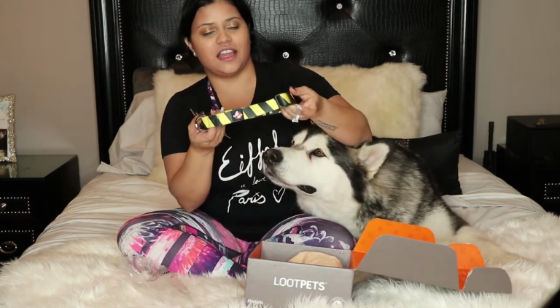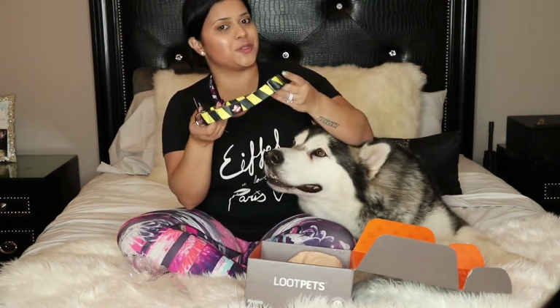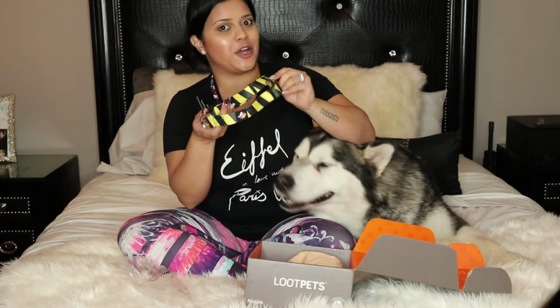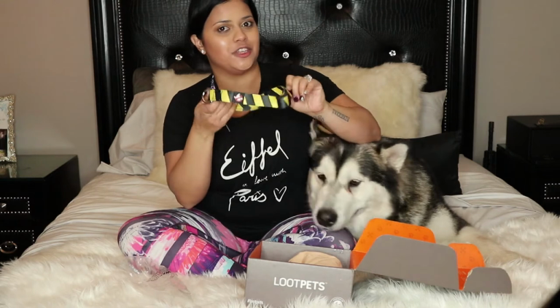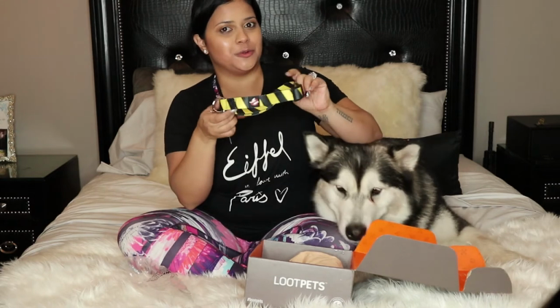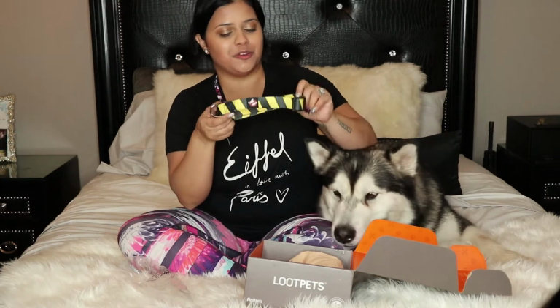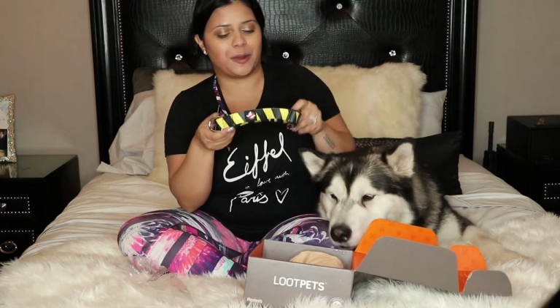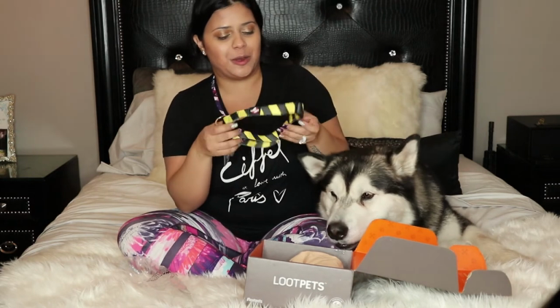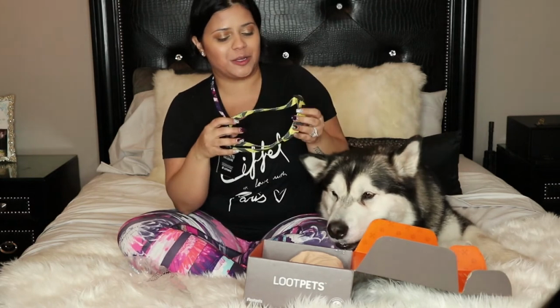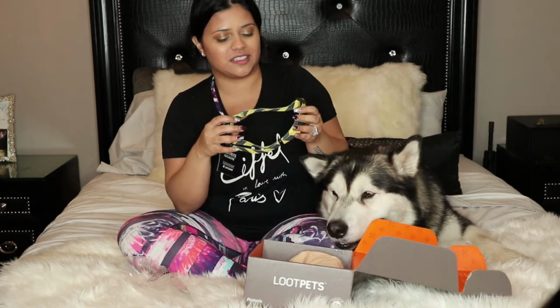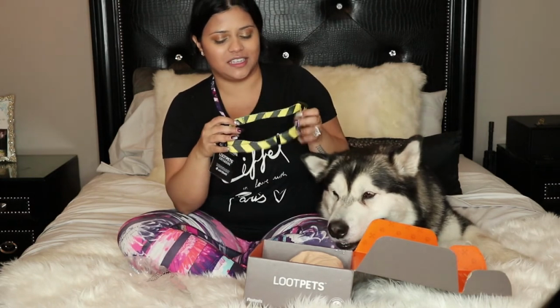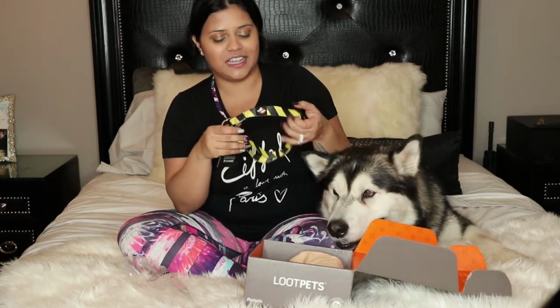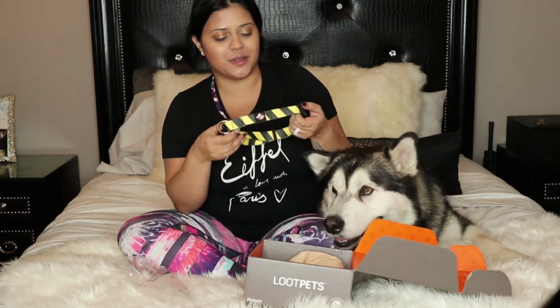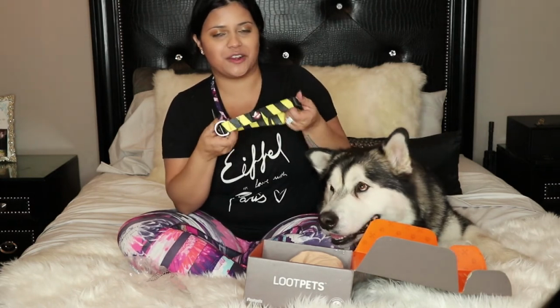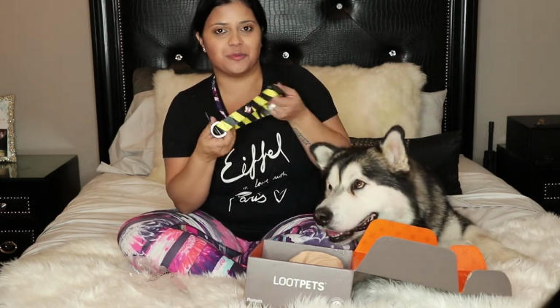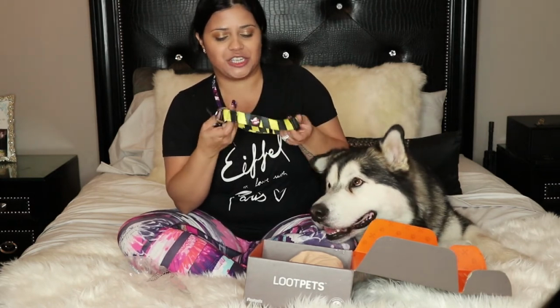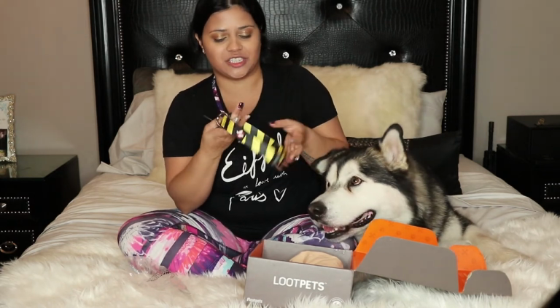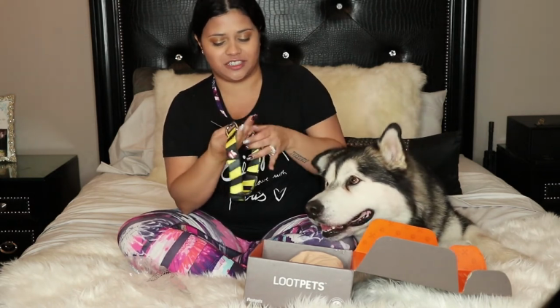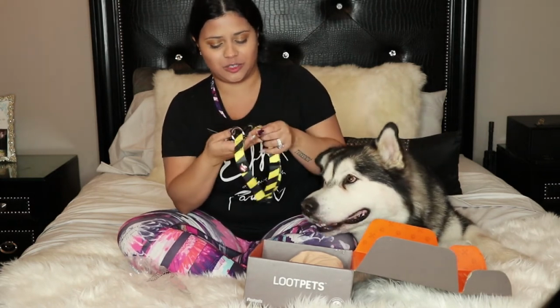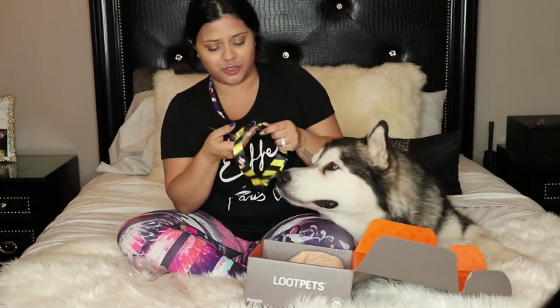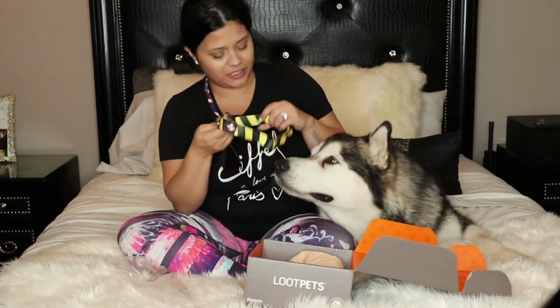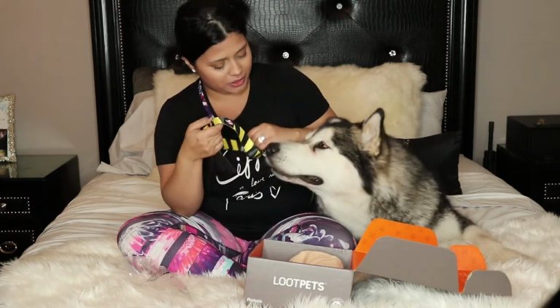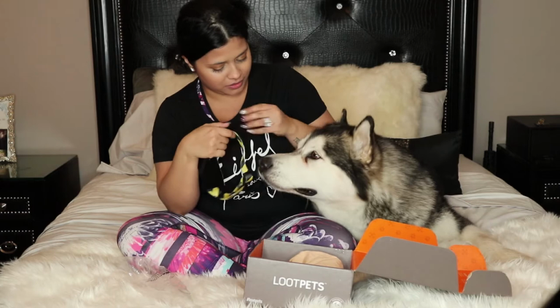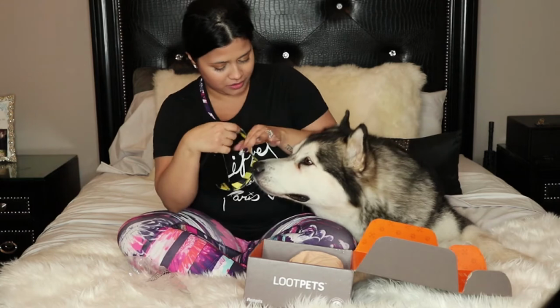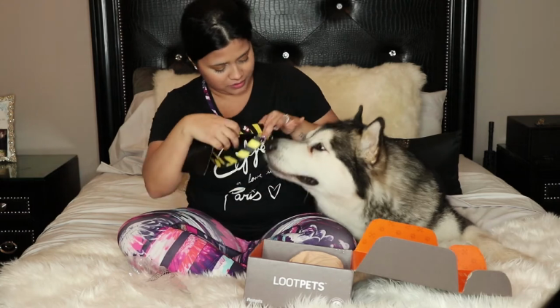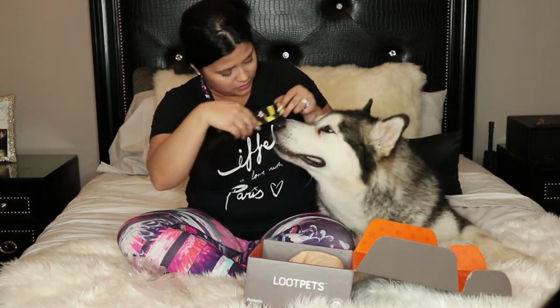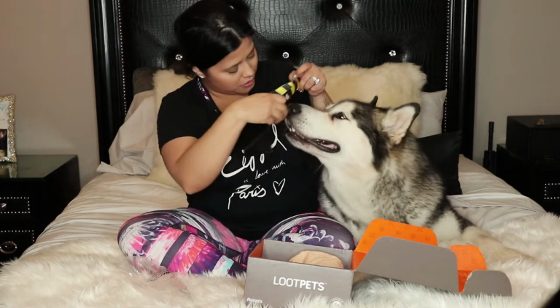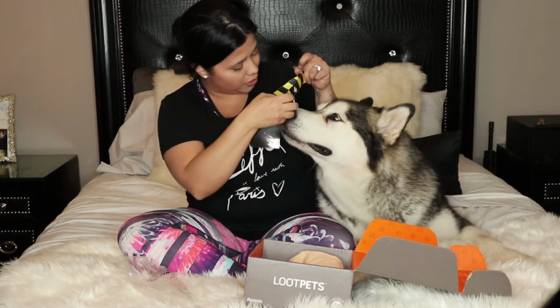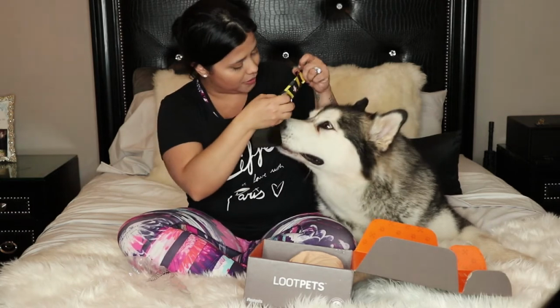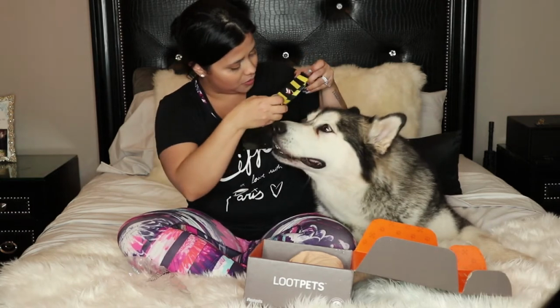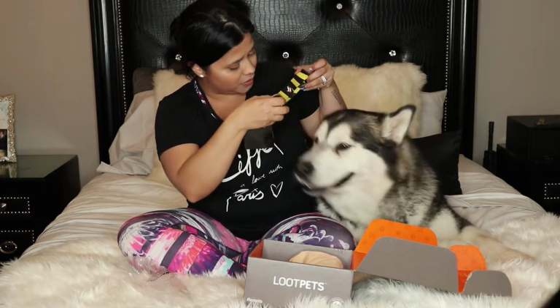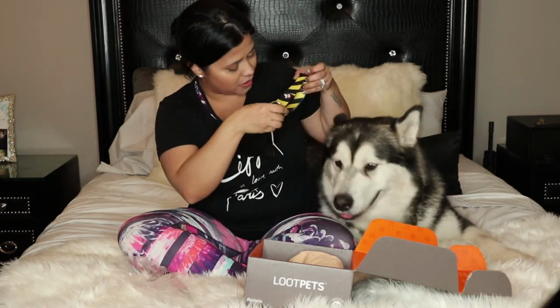This one obviously will be for Apollo because you look kind of boyish, you know, girly. Look, this one is for Apollo. What do you think?